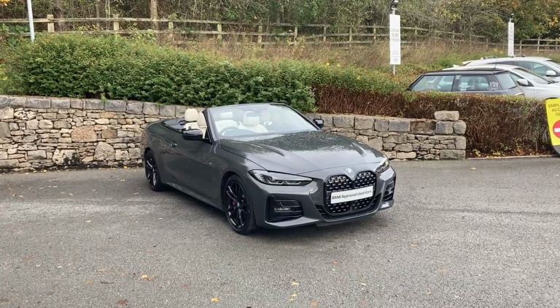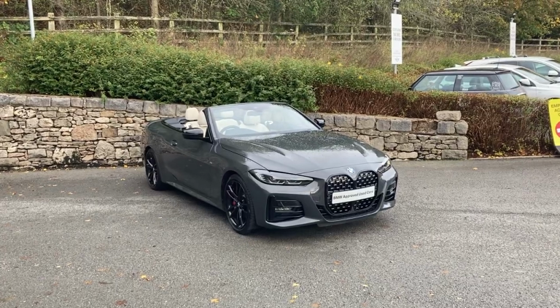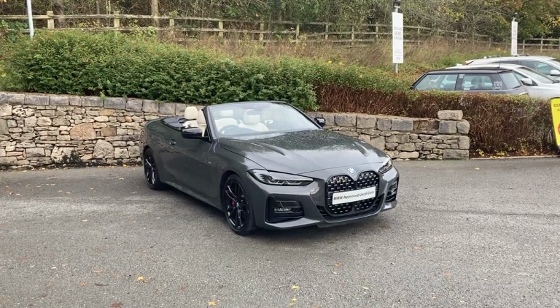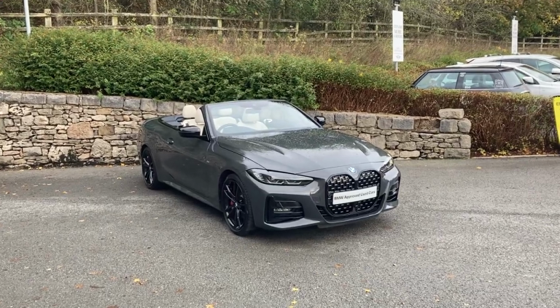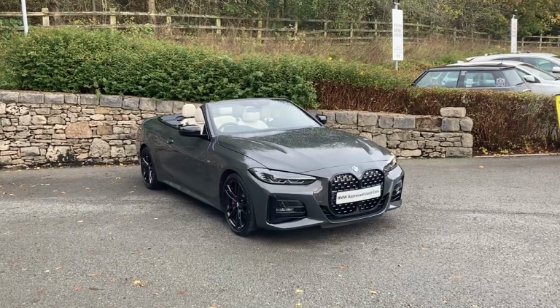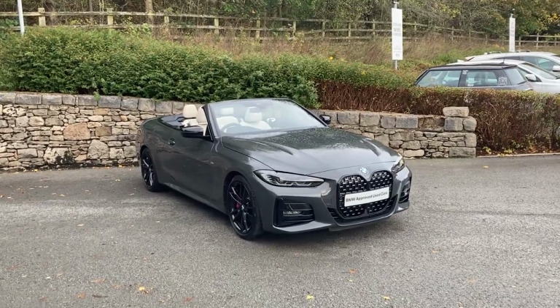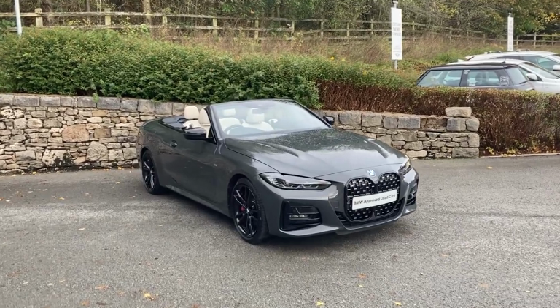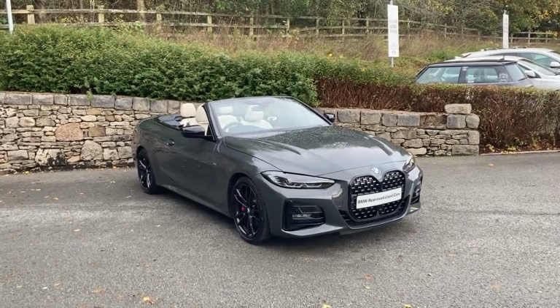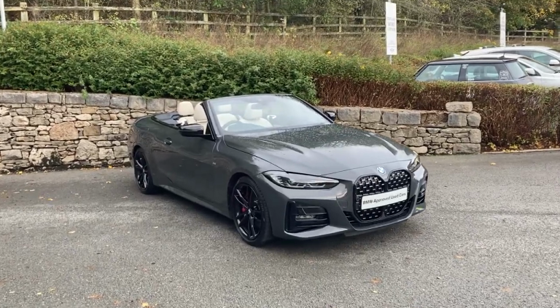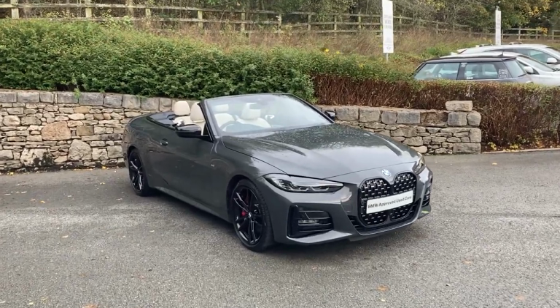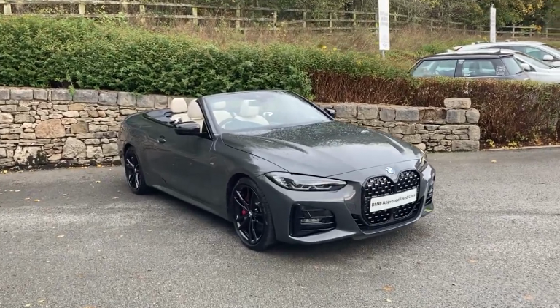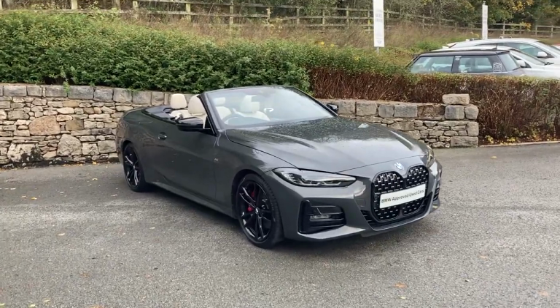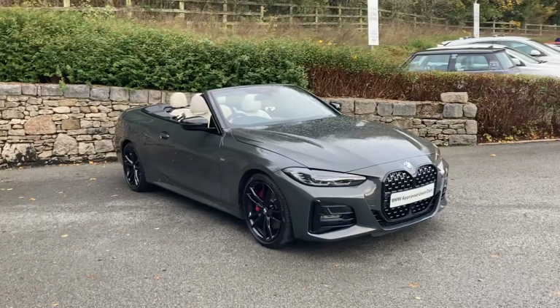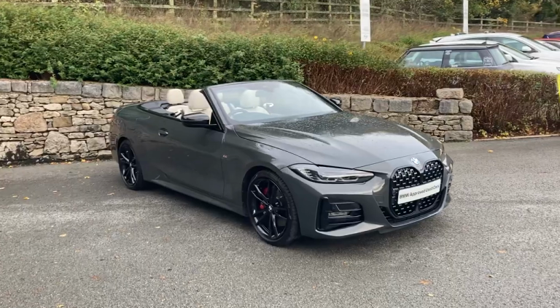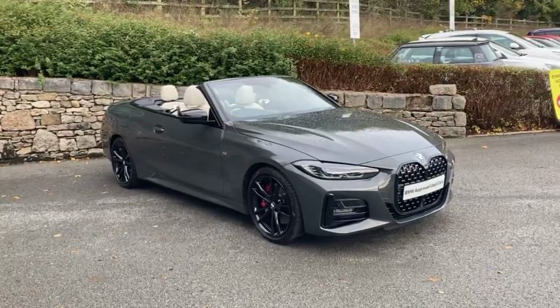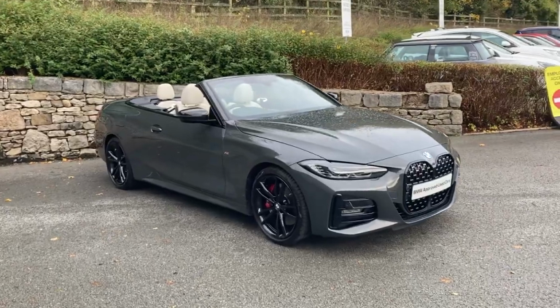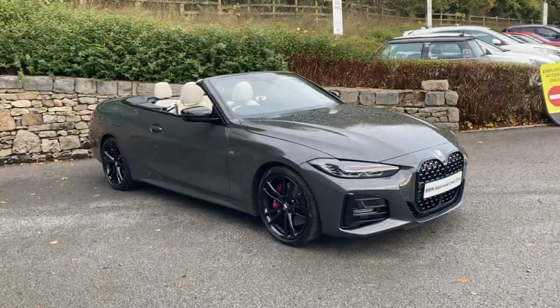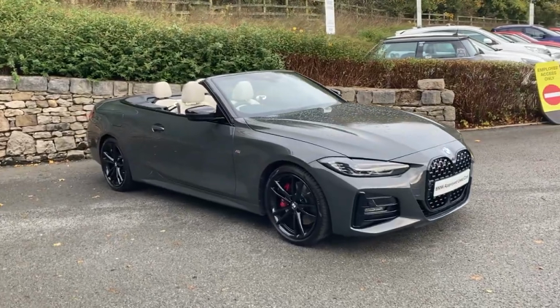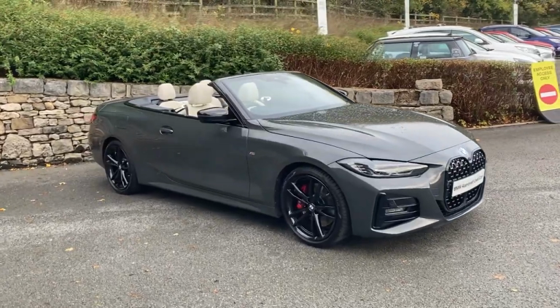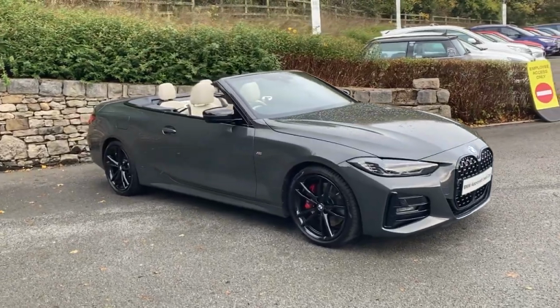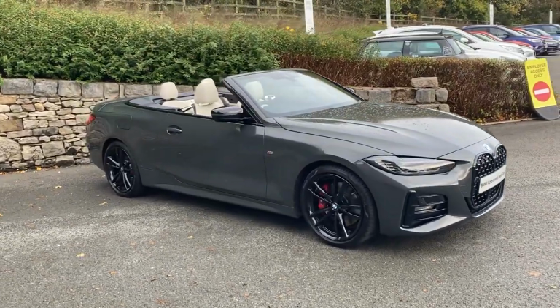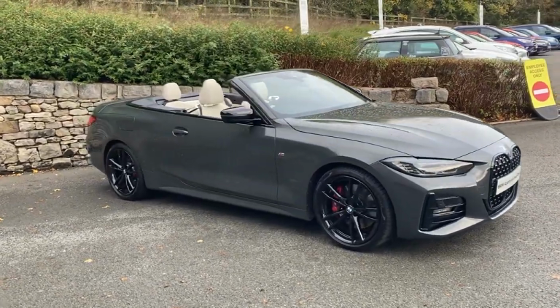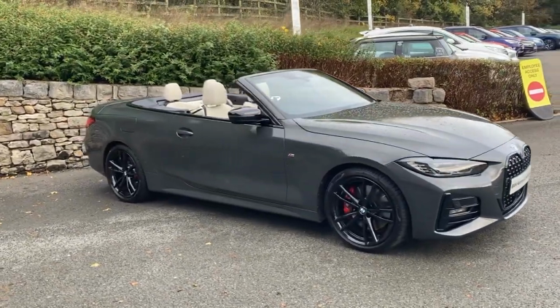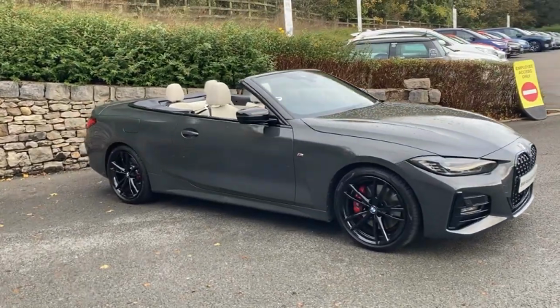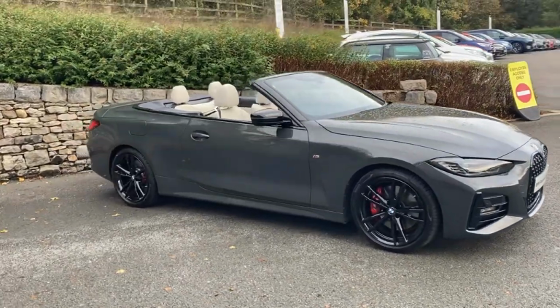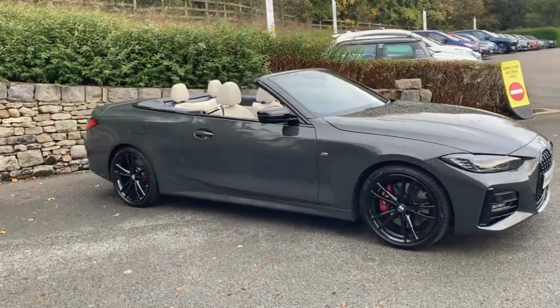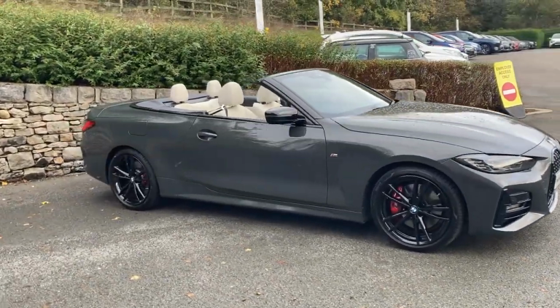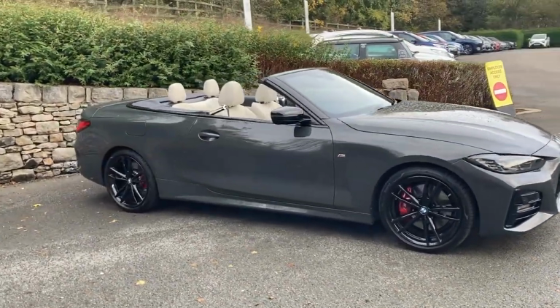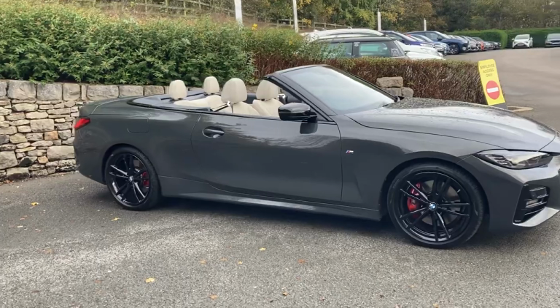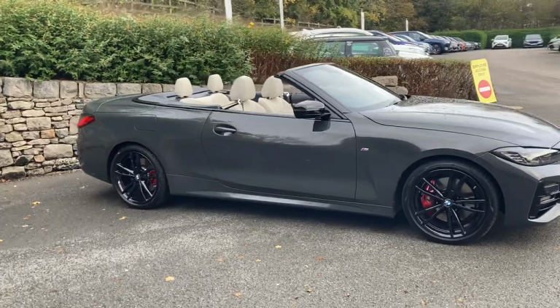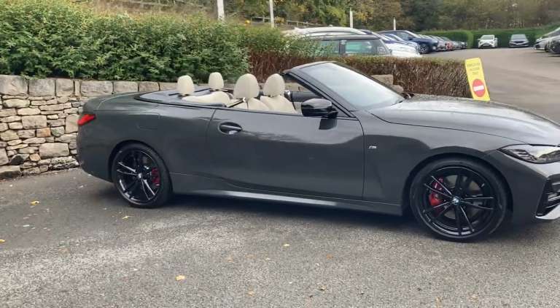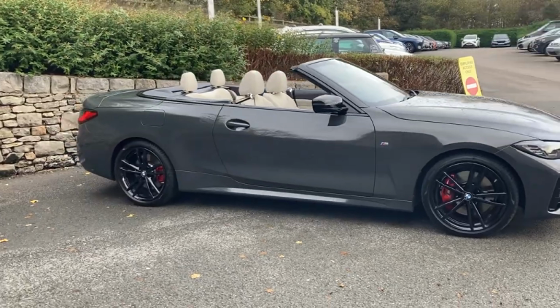Hello and welcome to Lloyd BMW Southlakes. Today we have this fantastic BMW 420i M Sport Pro Edition Convertible finished in the very fetching Dravitt Grey.